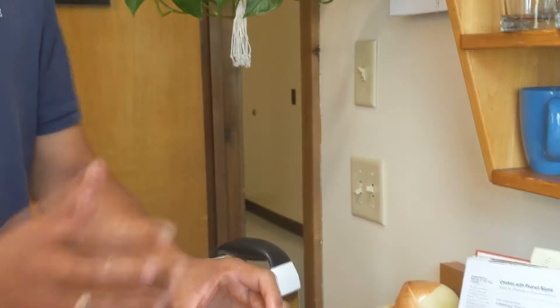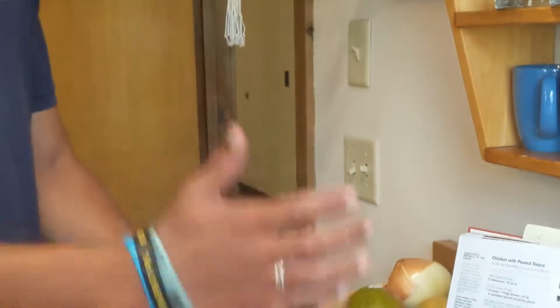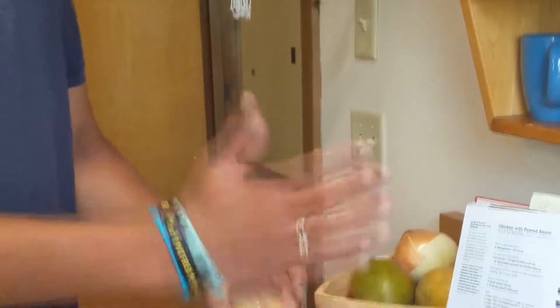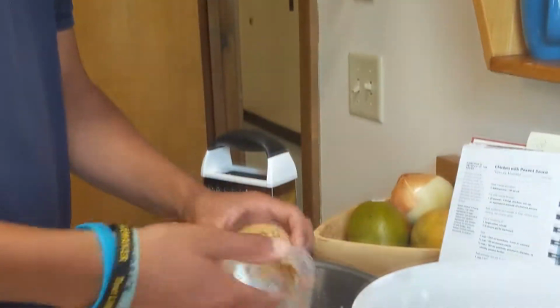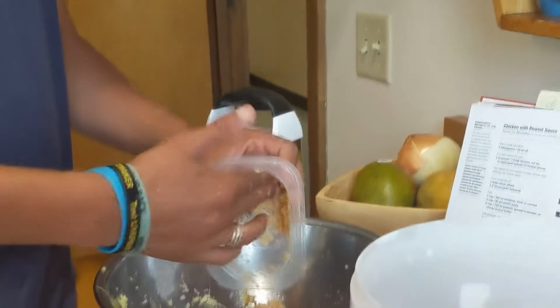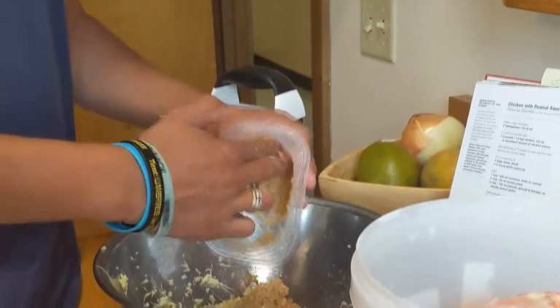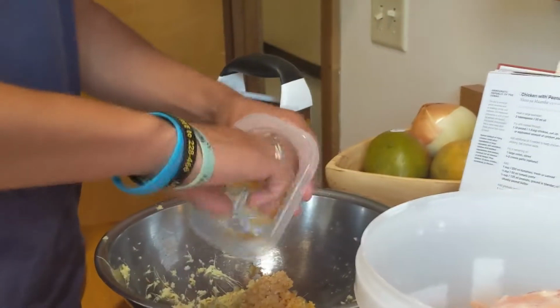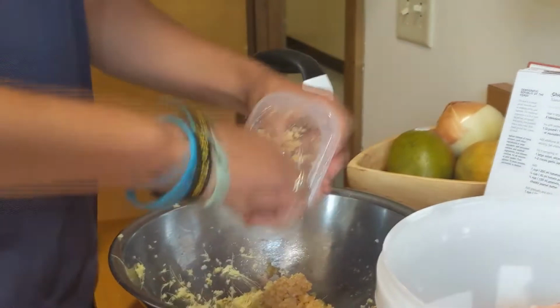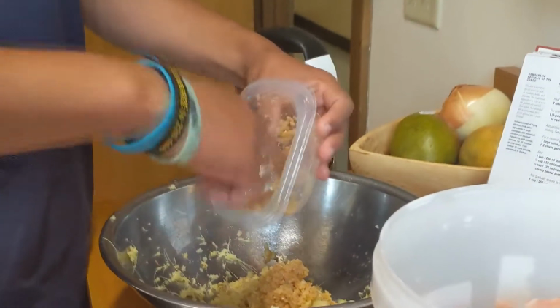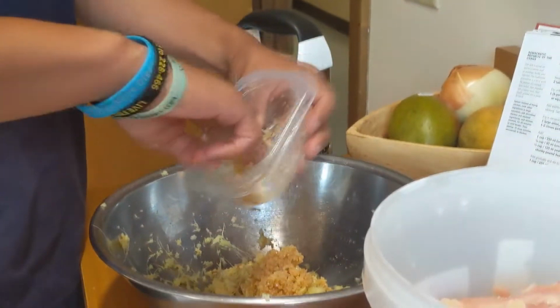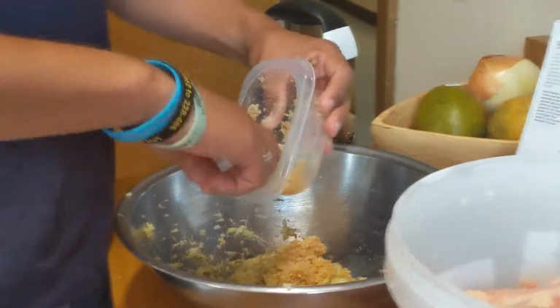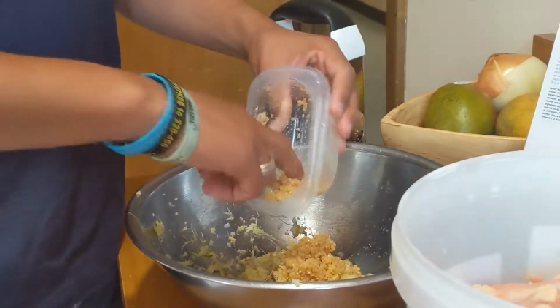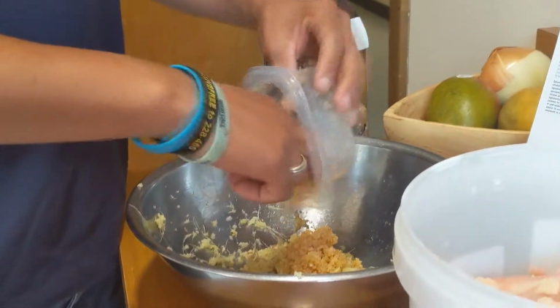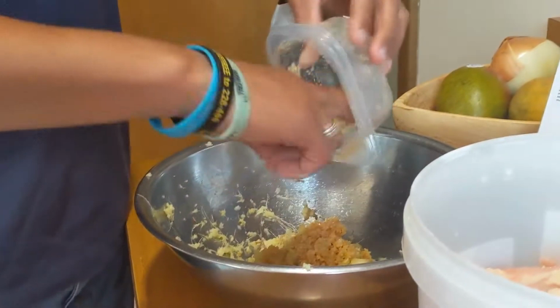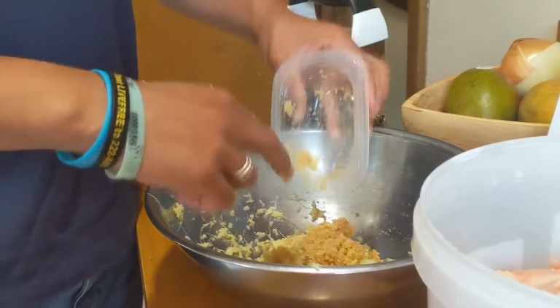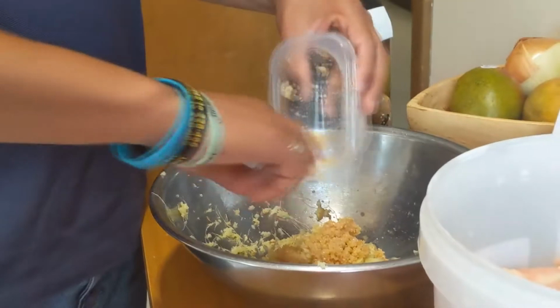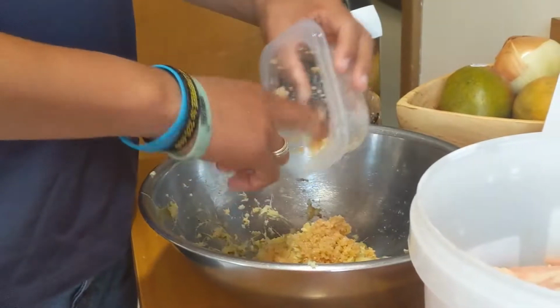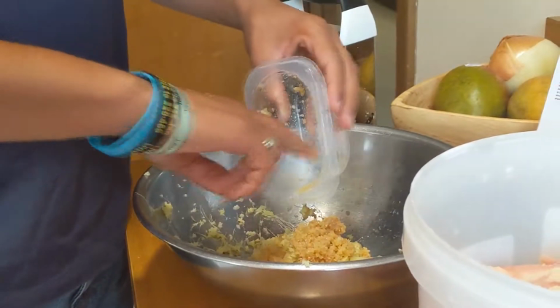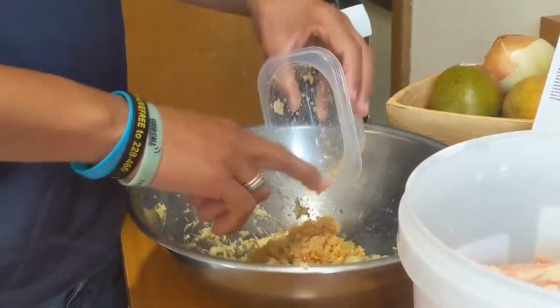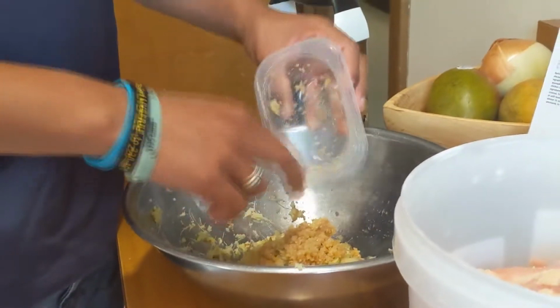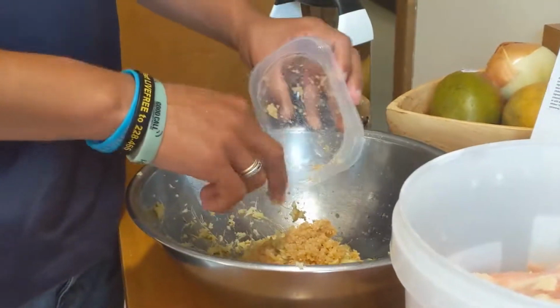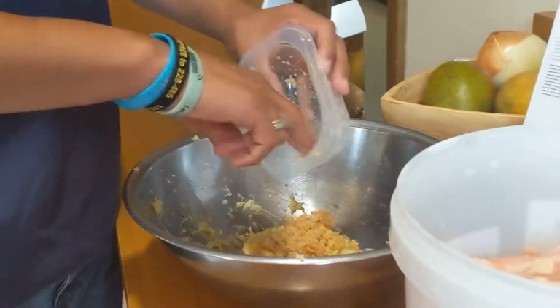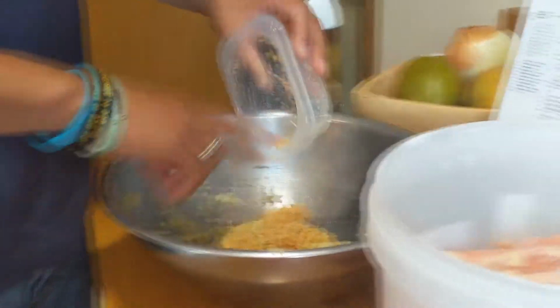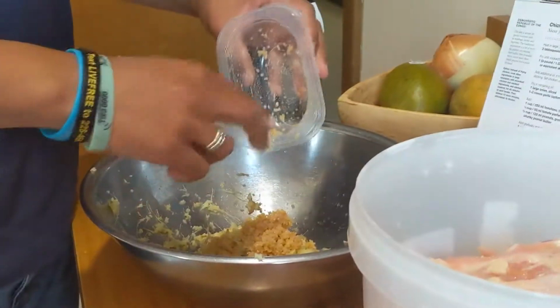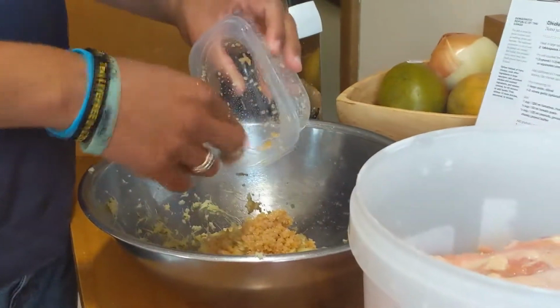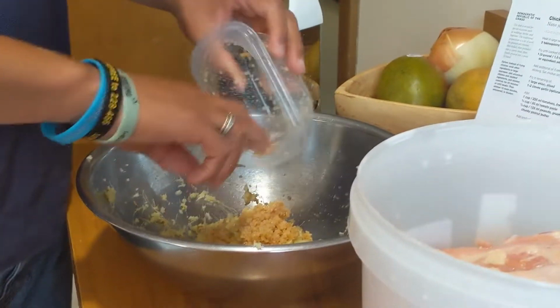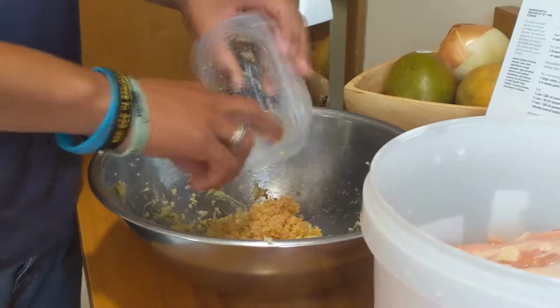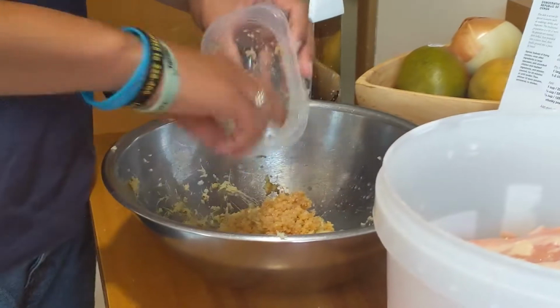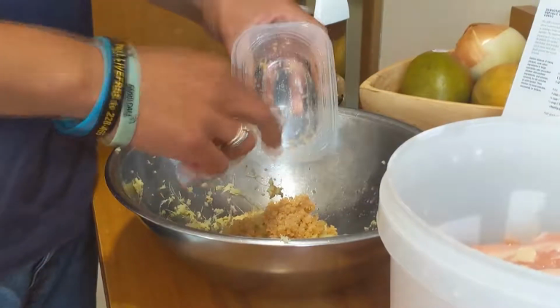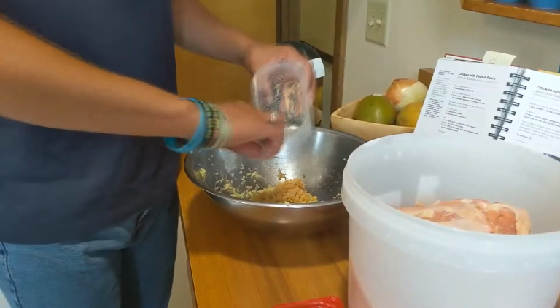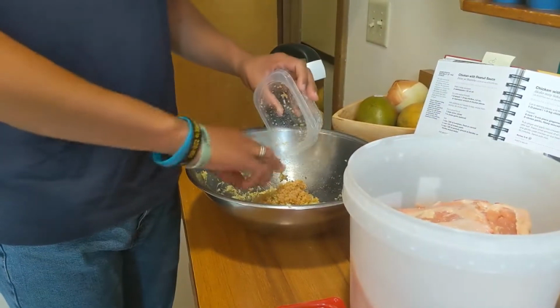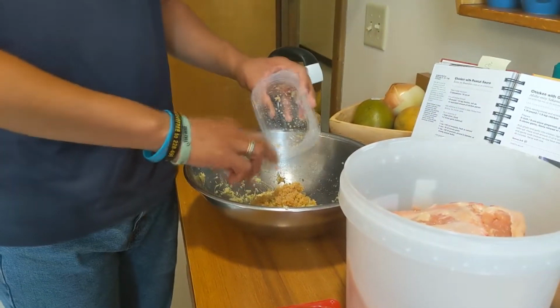Thanks to my mom, I don't even have to chop the garlic. I don't think it's enough though. Do you take the skin off the chicken? No, absolutely not — that's where the flavor is.